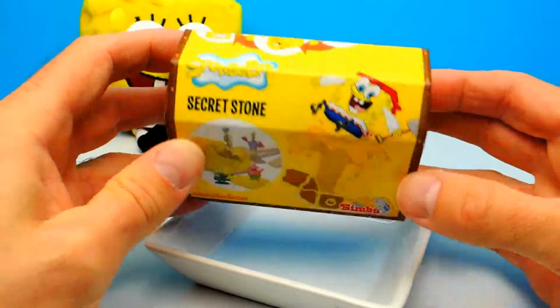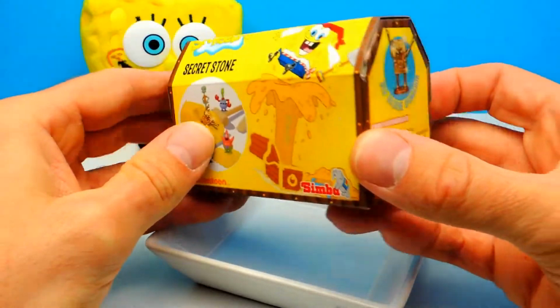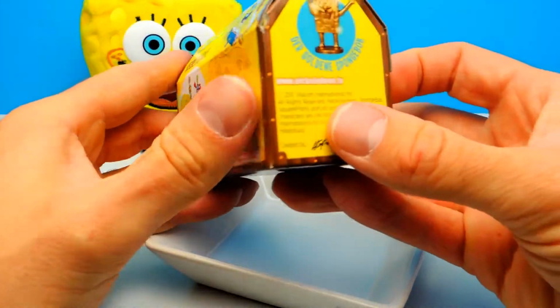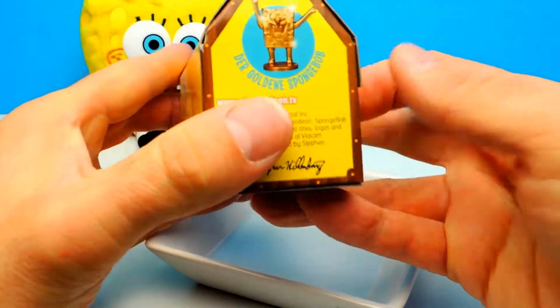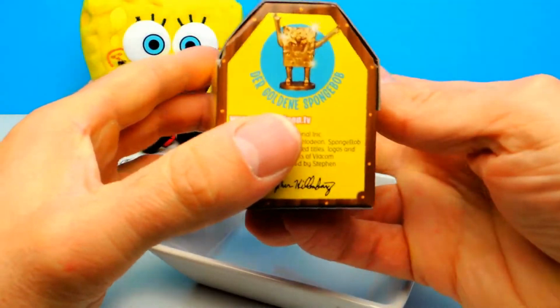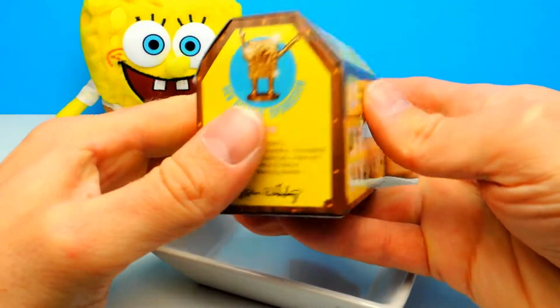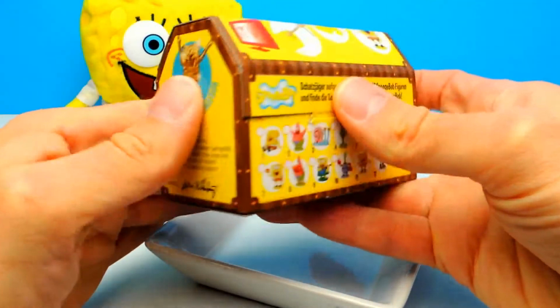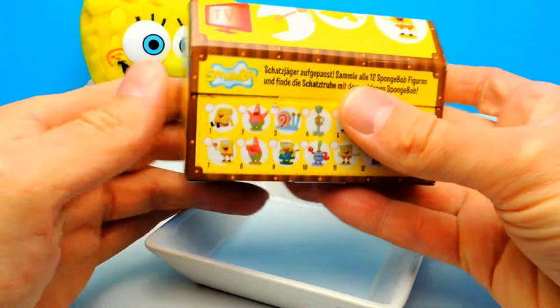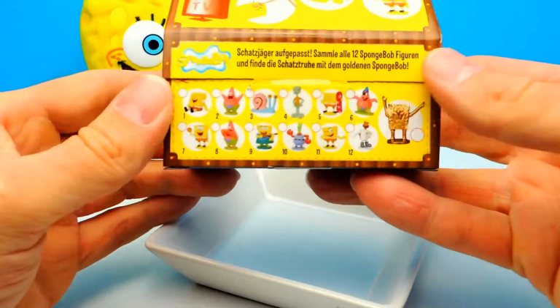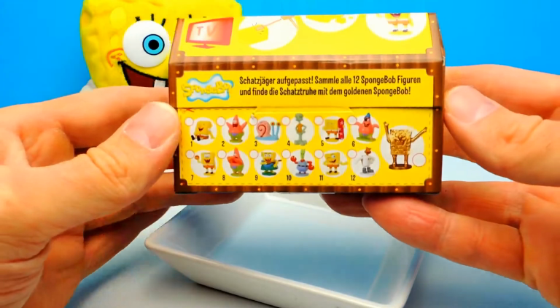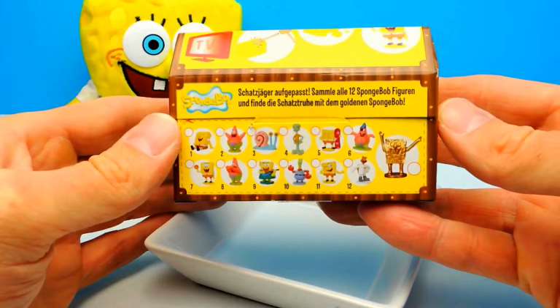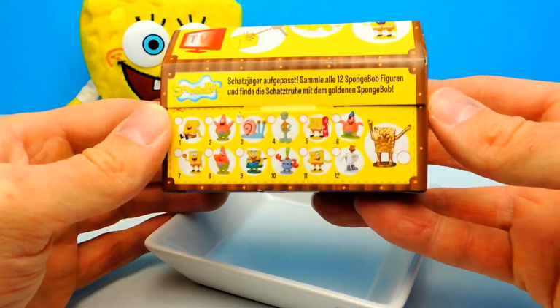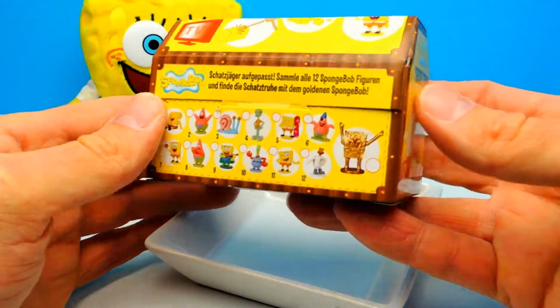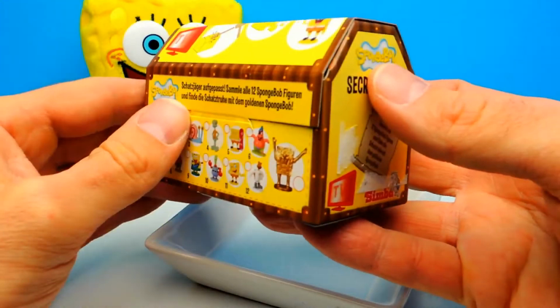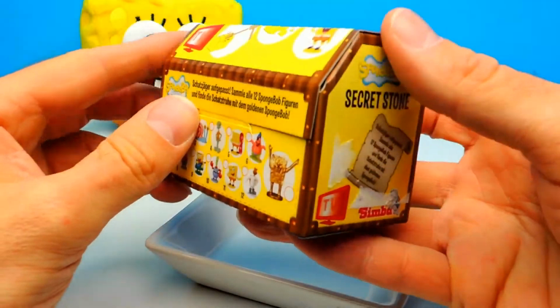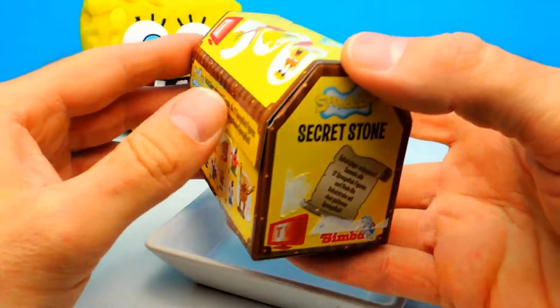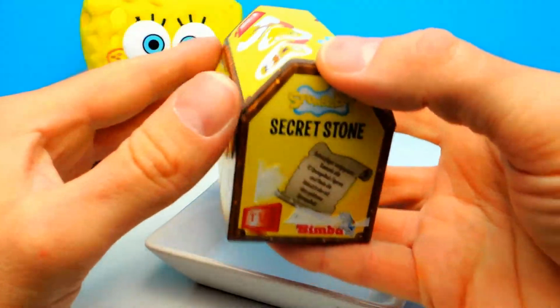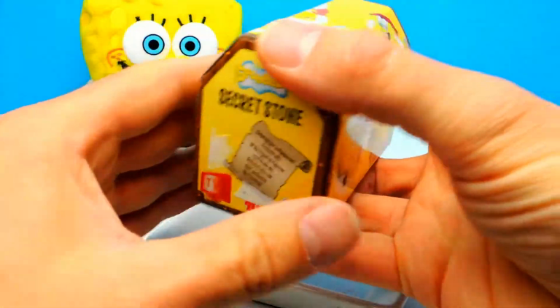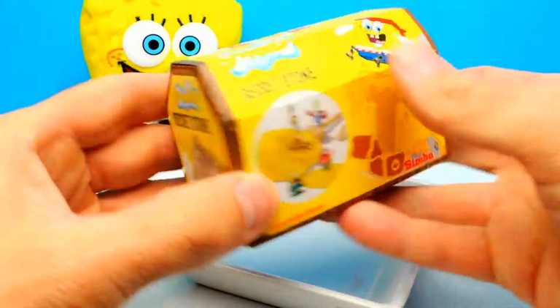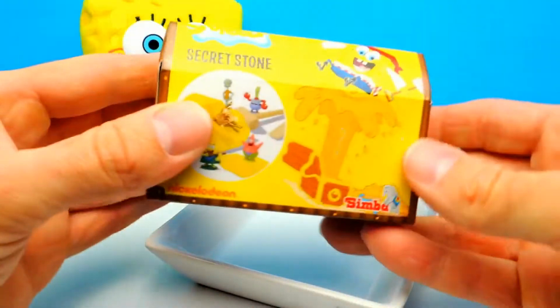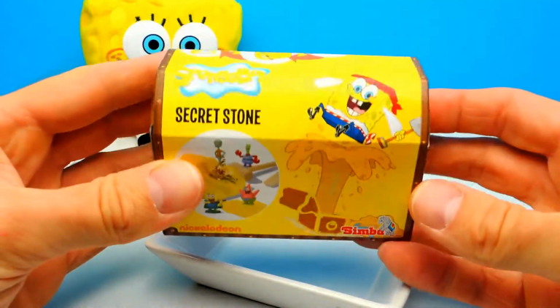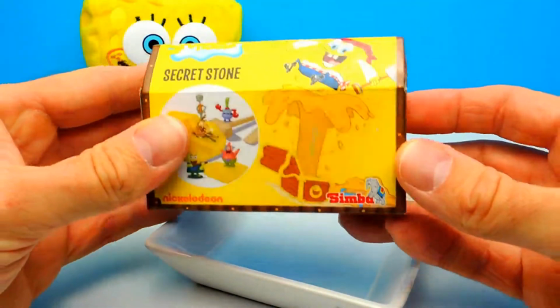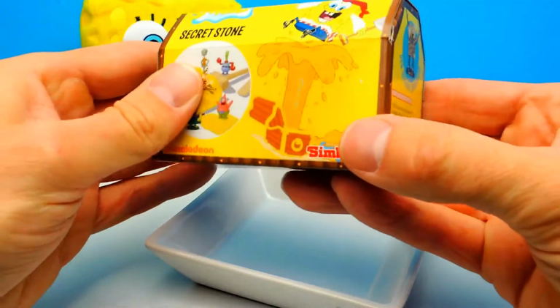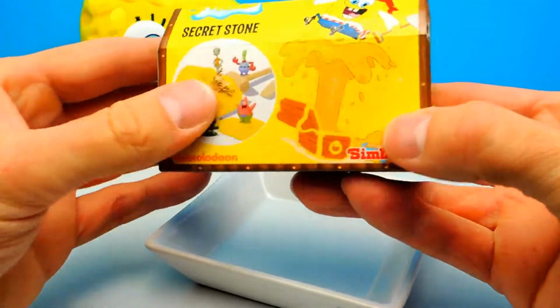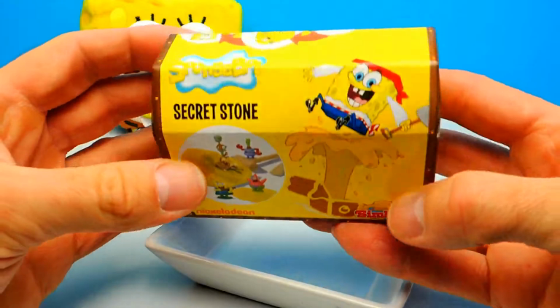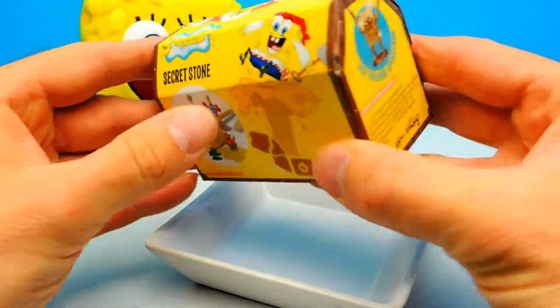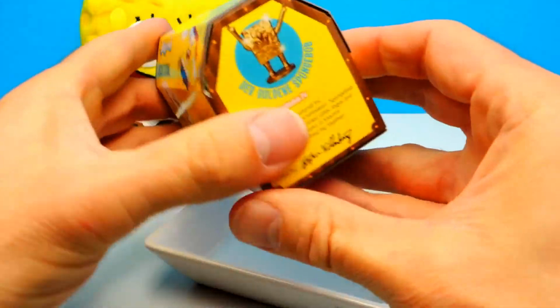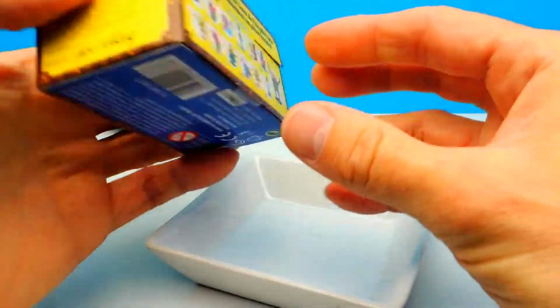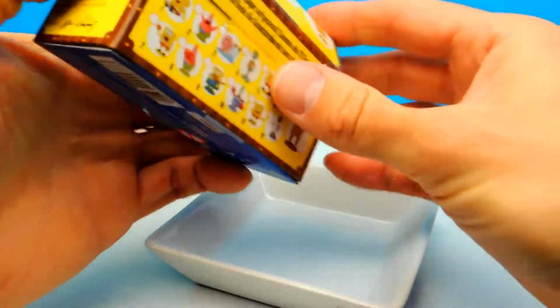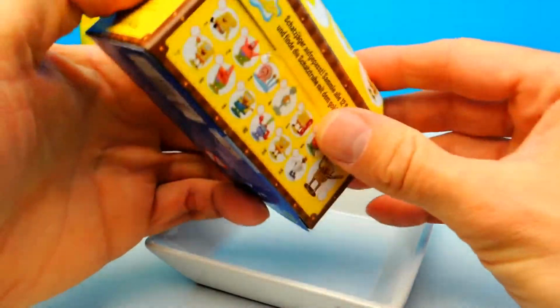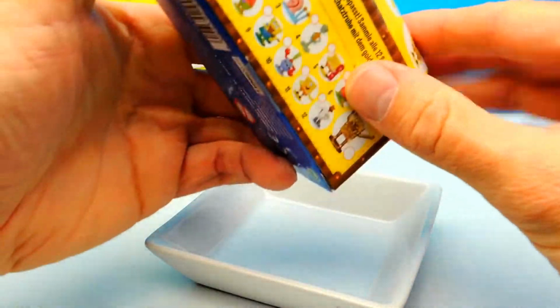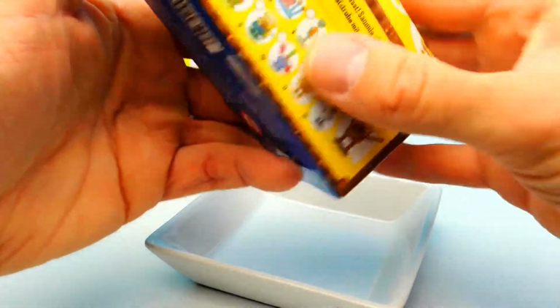We really want to know what's inside. Look, there are different toys you can find inside this gold treasure. Let's open this box and find out what we get.